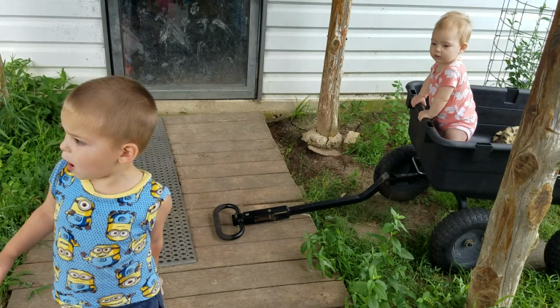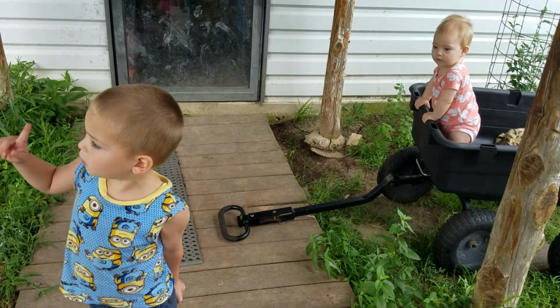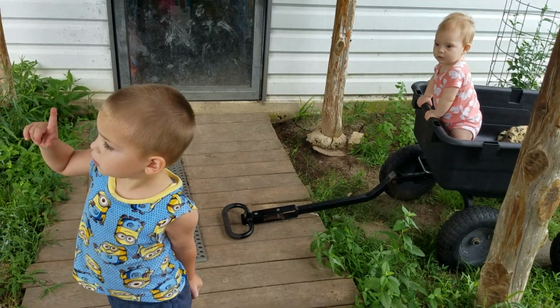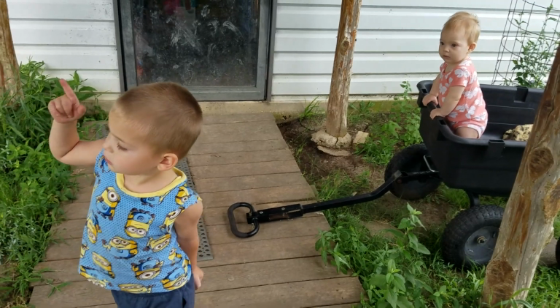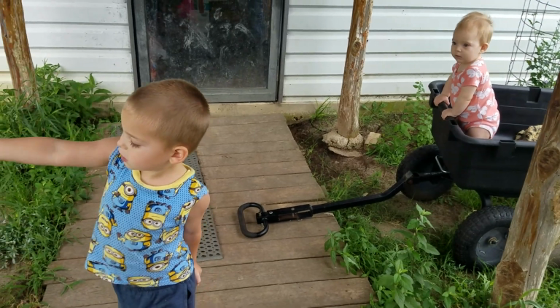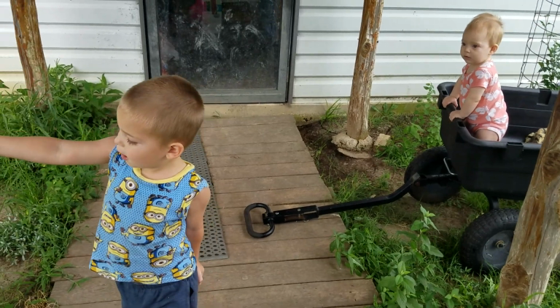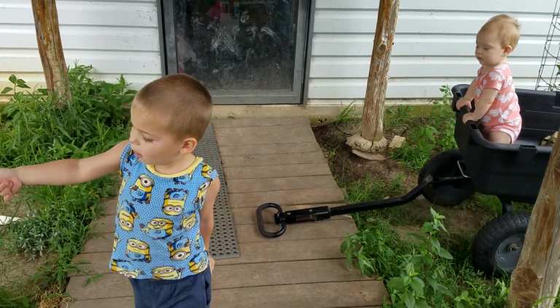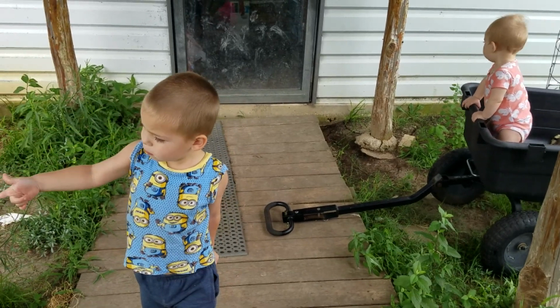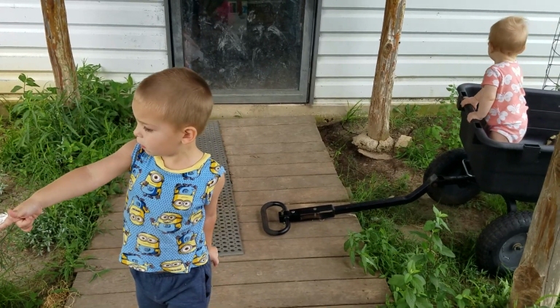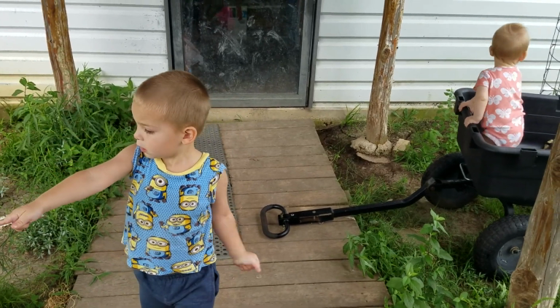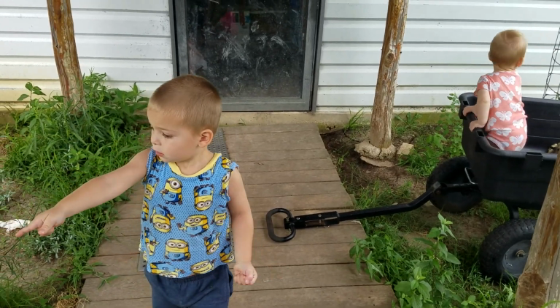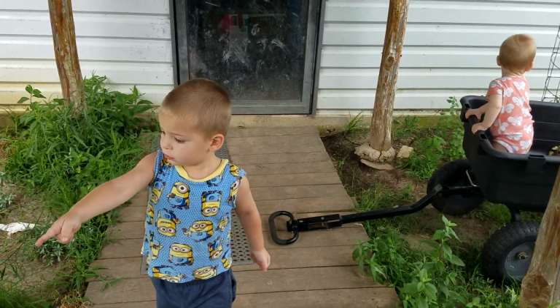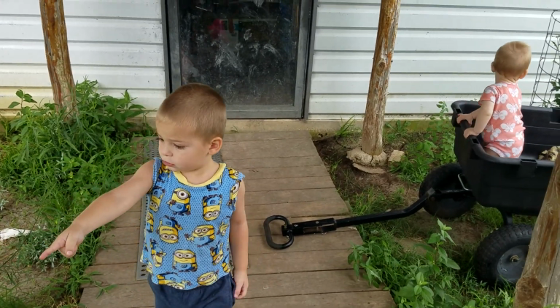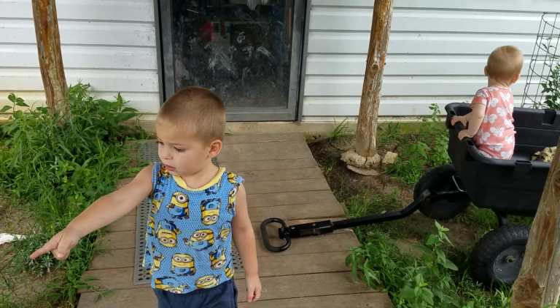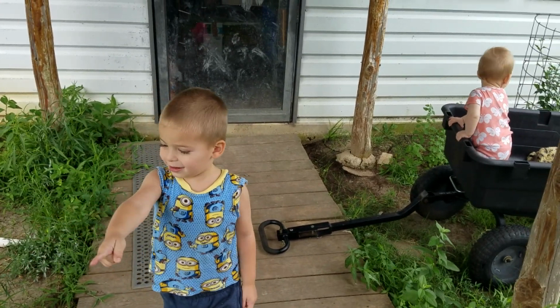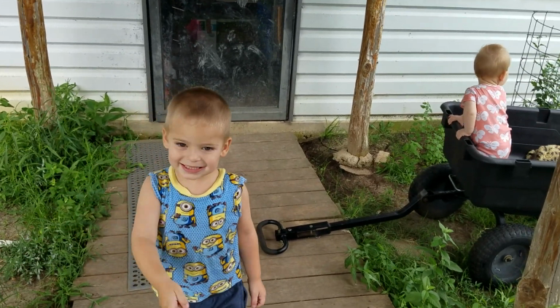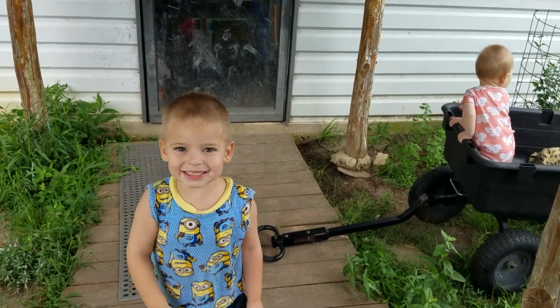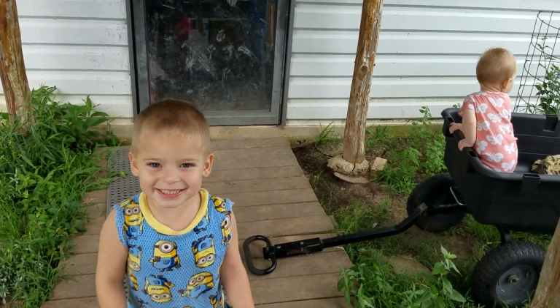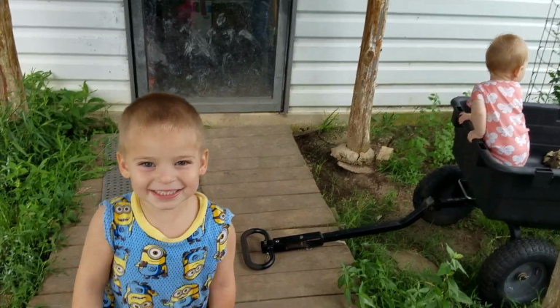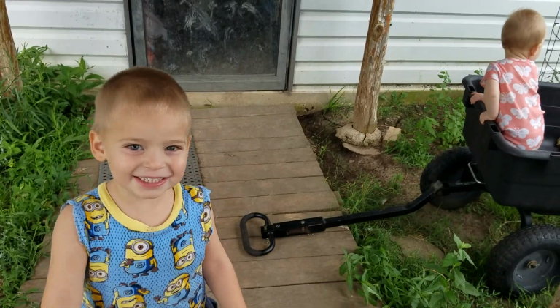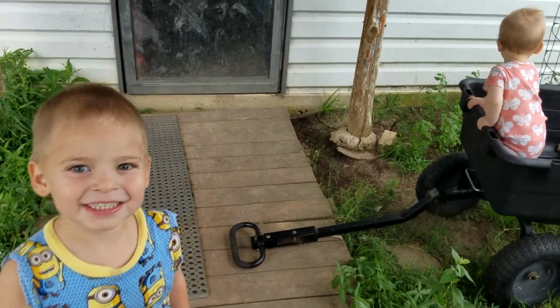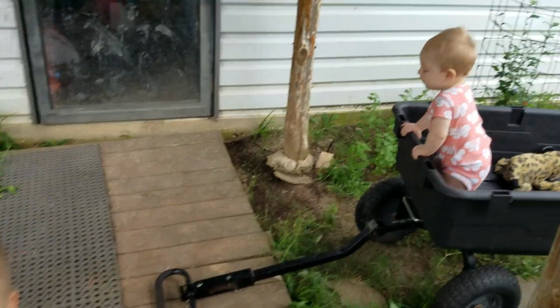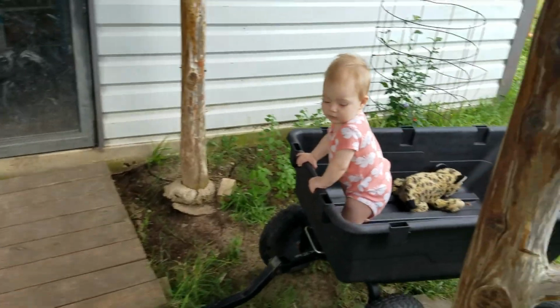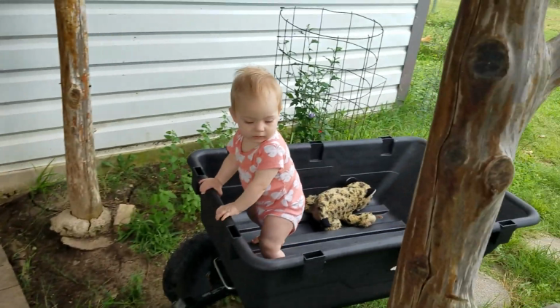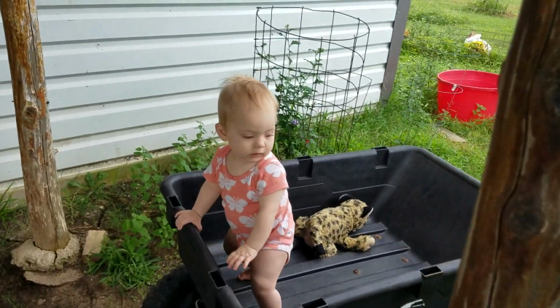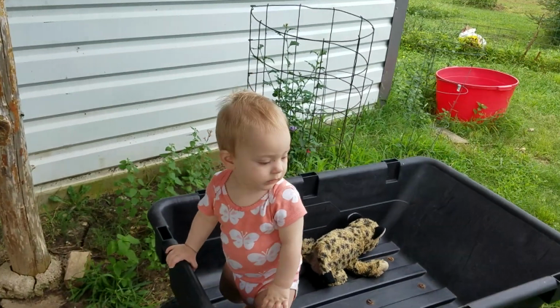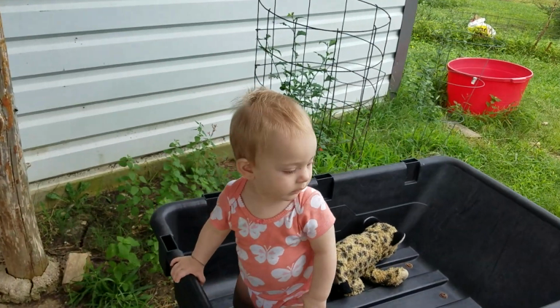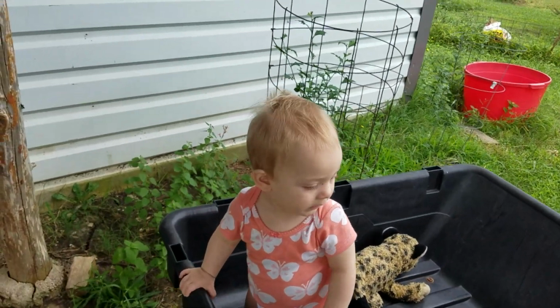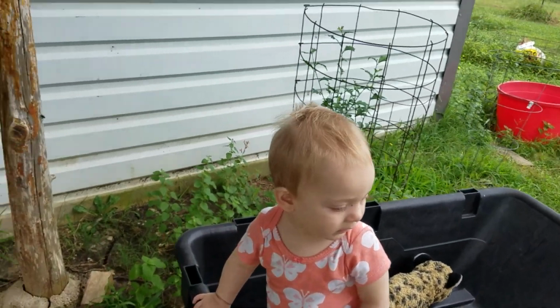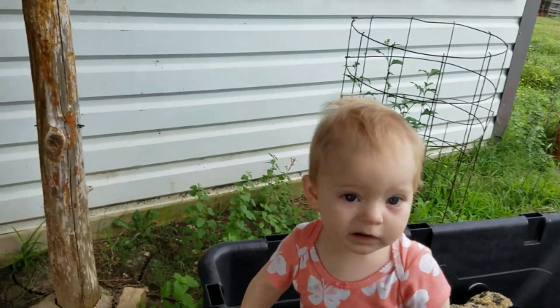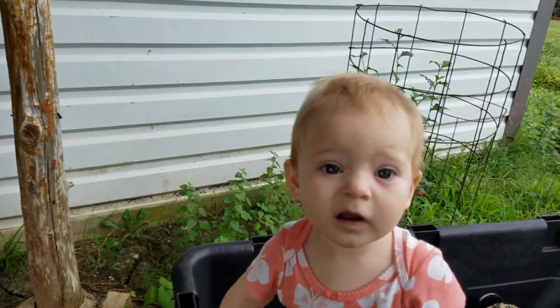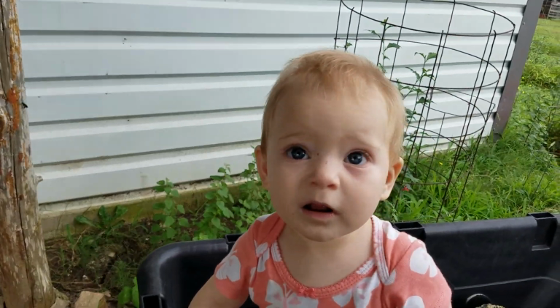Say cheese. Good job. Granny, say cheese. Cheese.